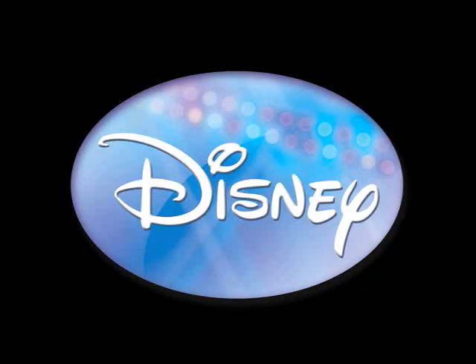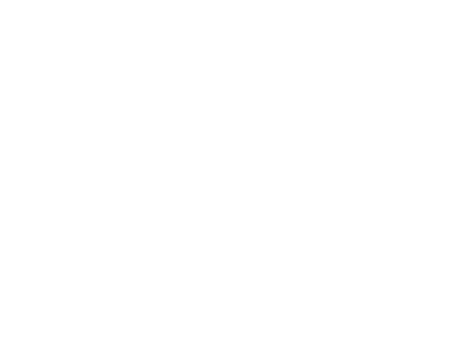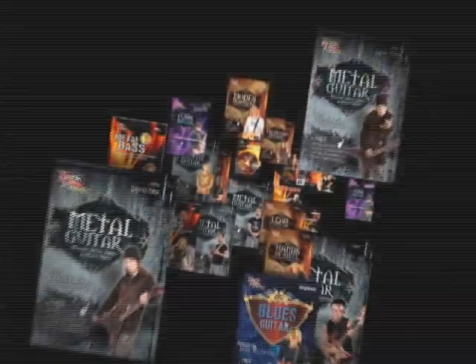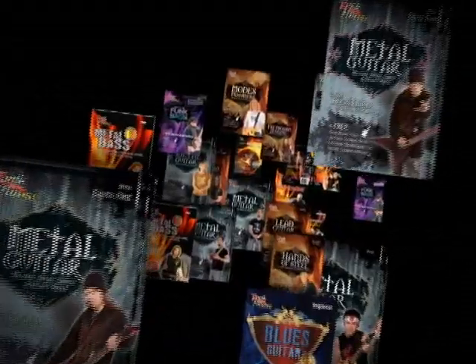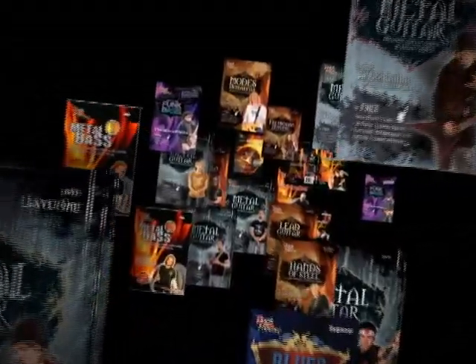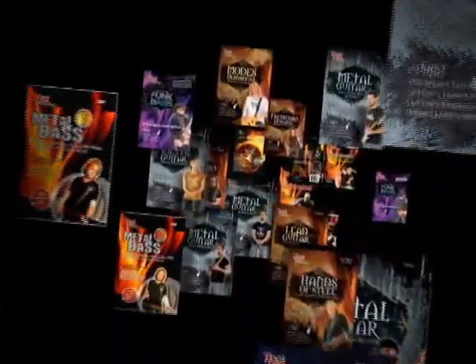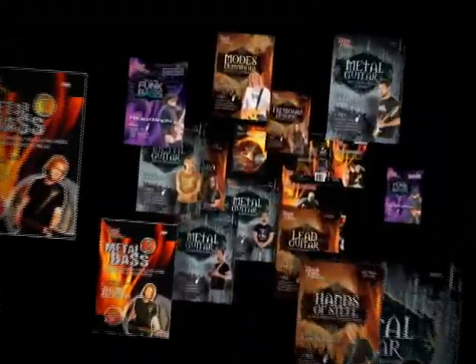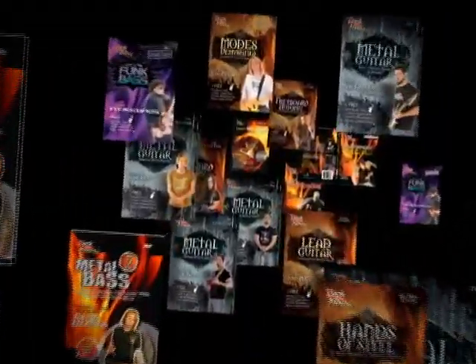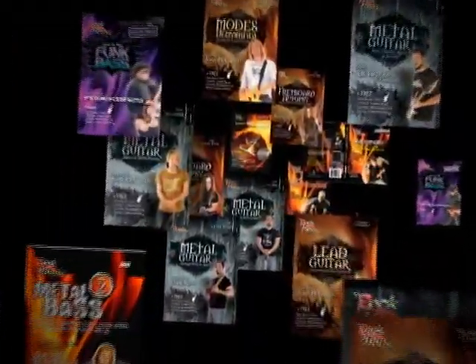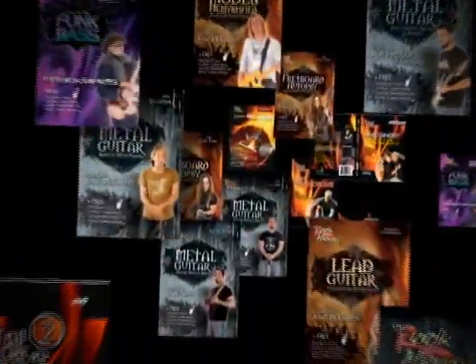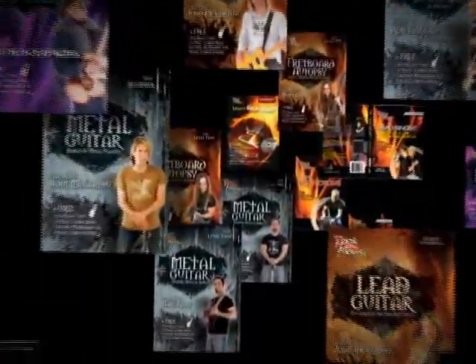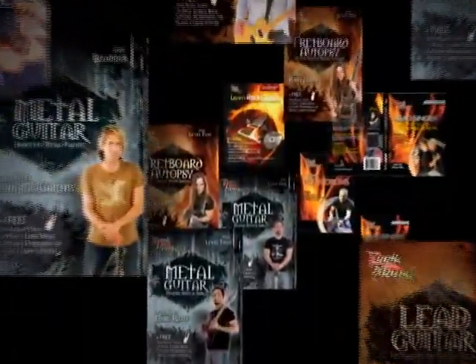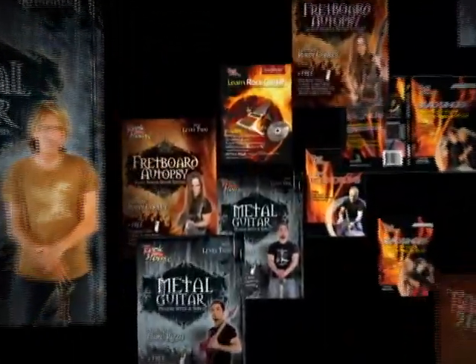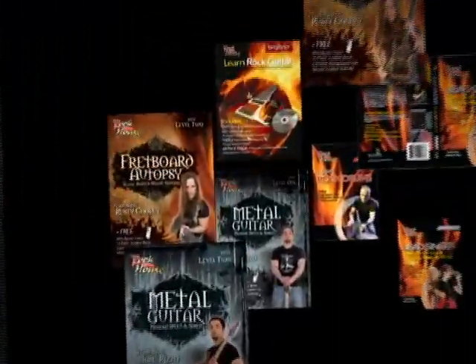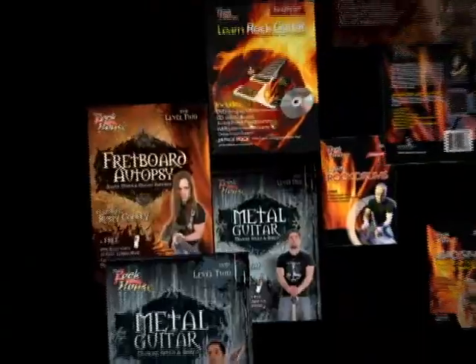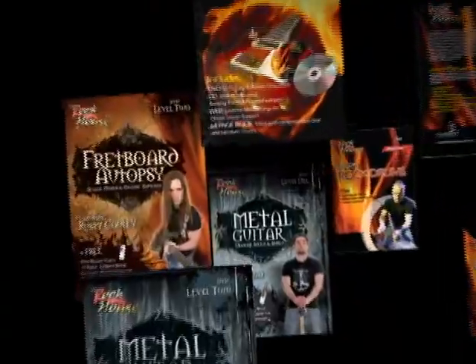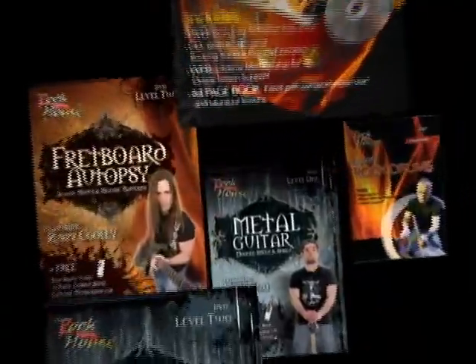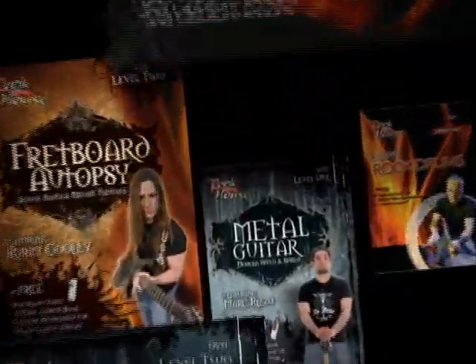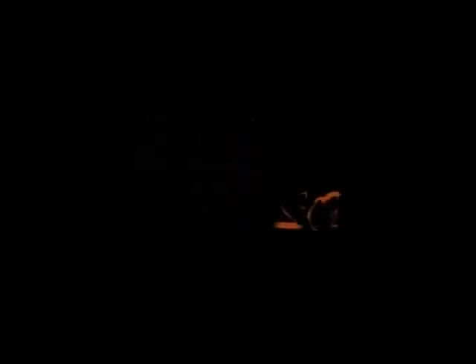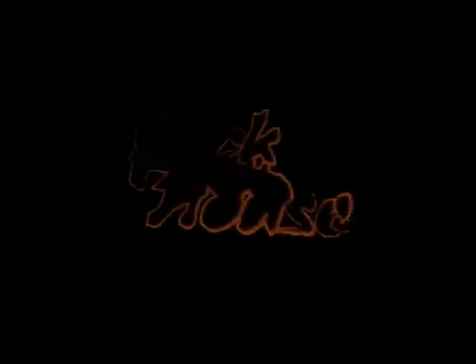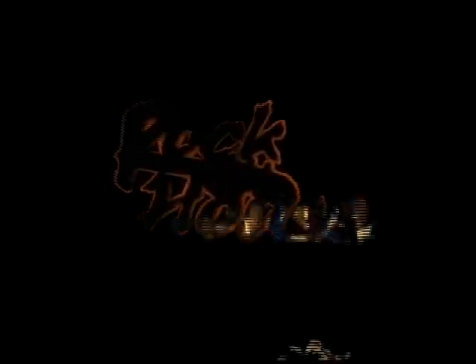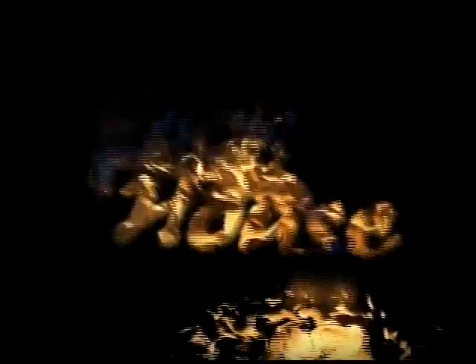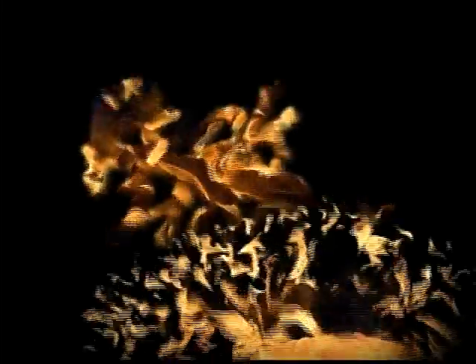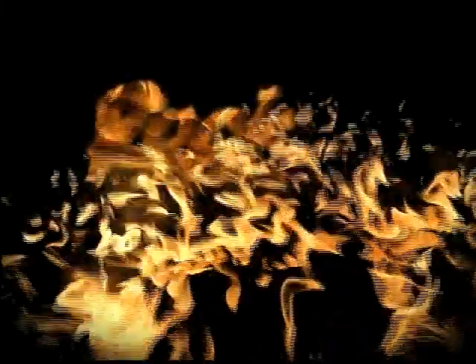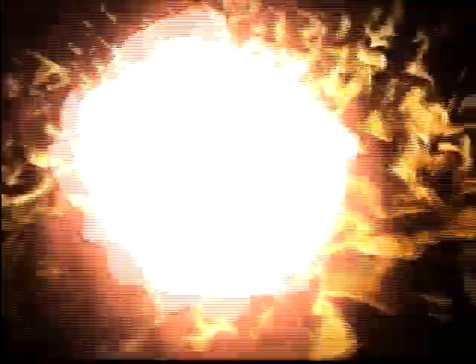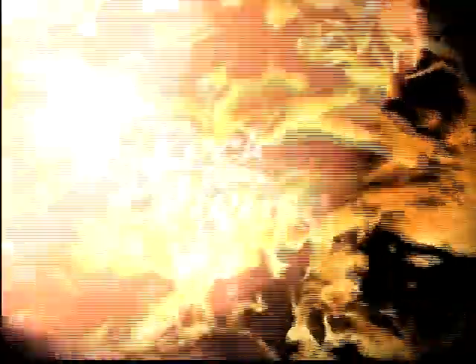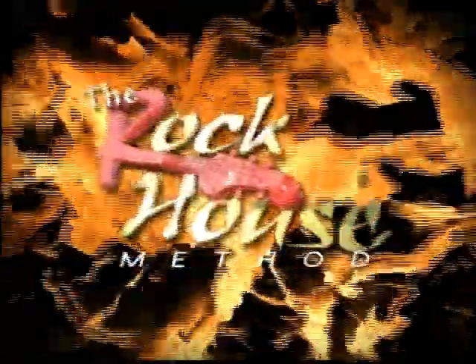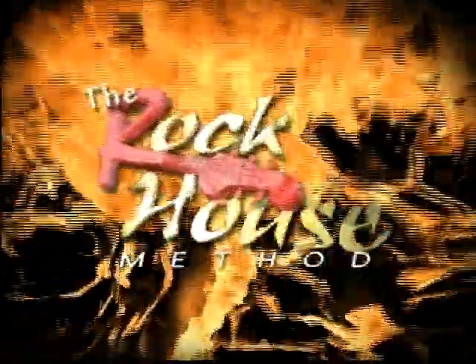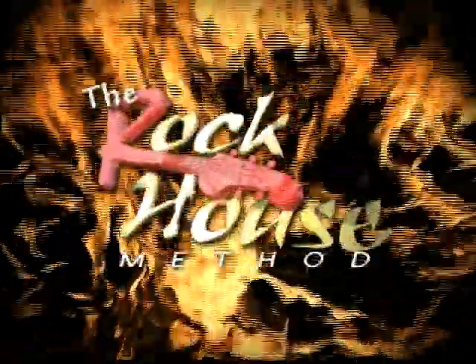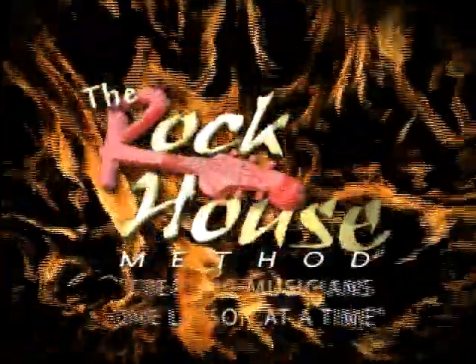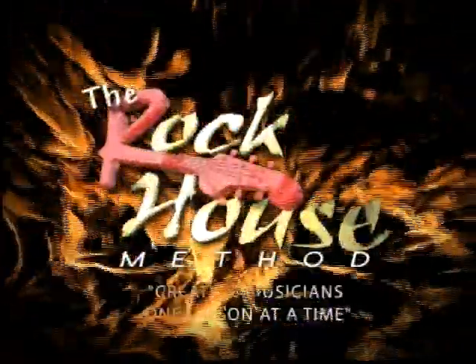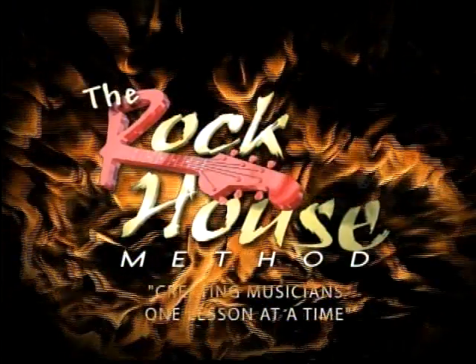With more than 80 DVD and print titles available from the basic beginner to the most advanced player, RockHouse has an arsenal of learning tools to help you attain your musical goals.